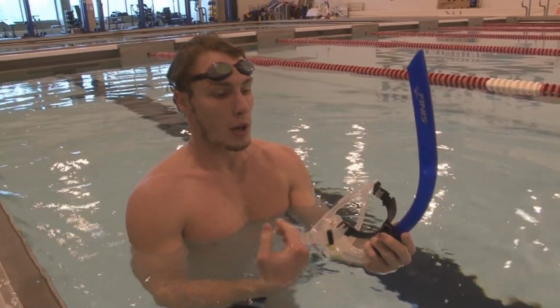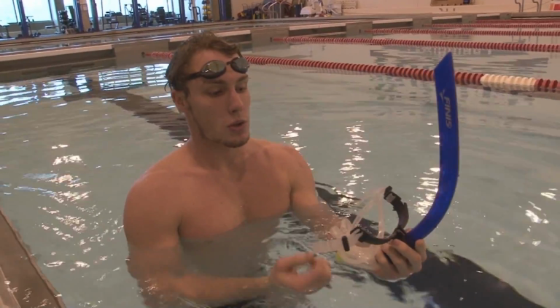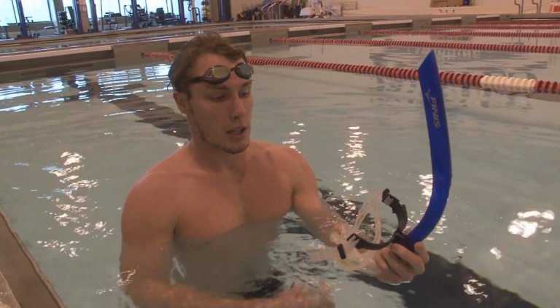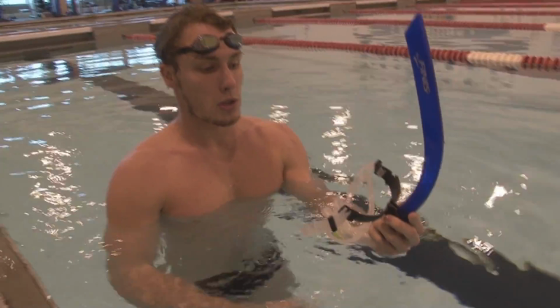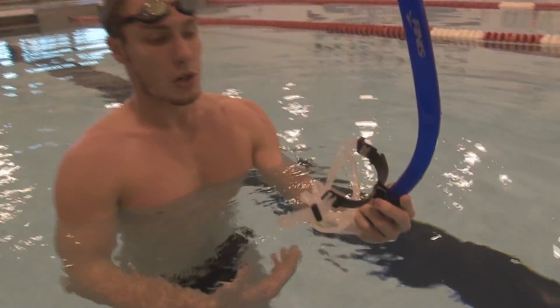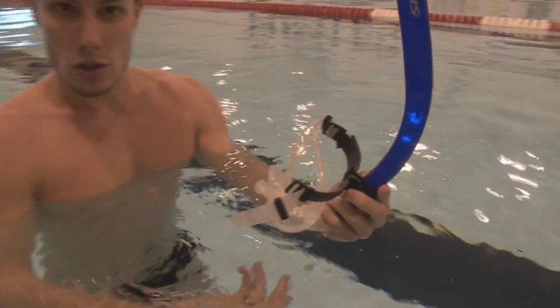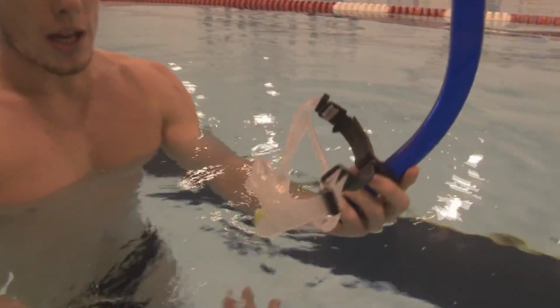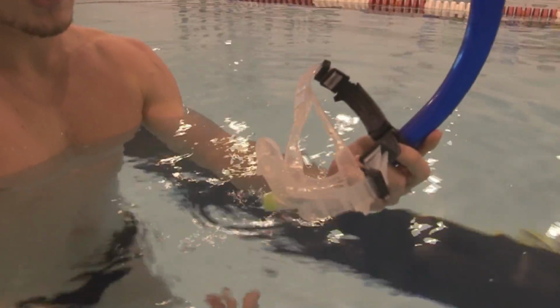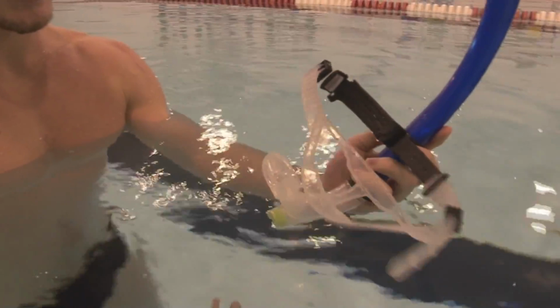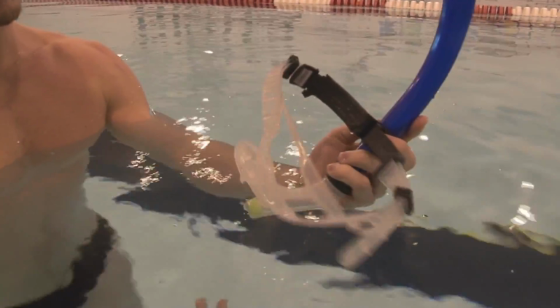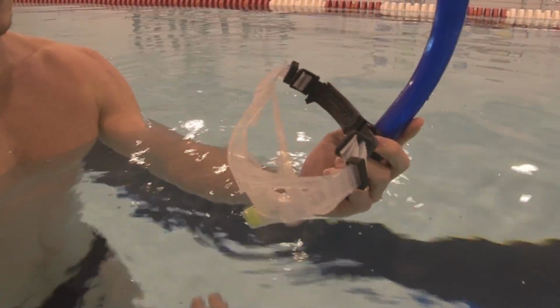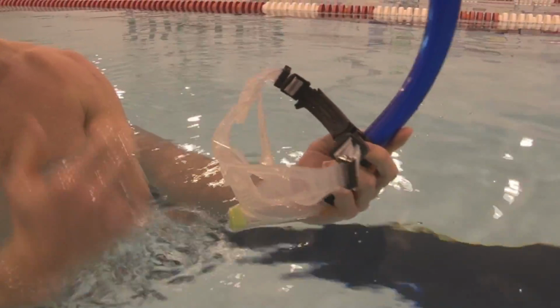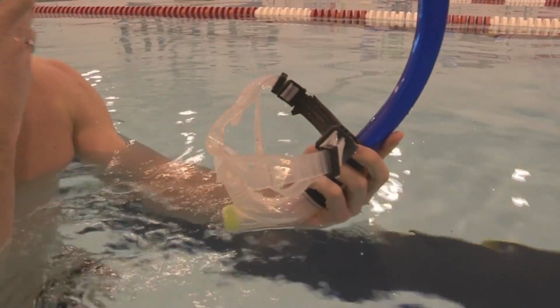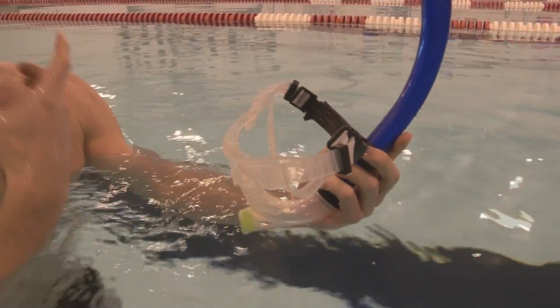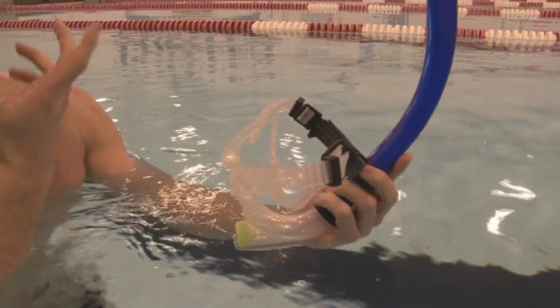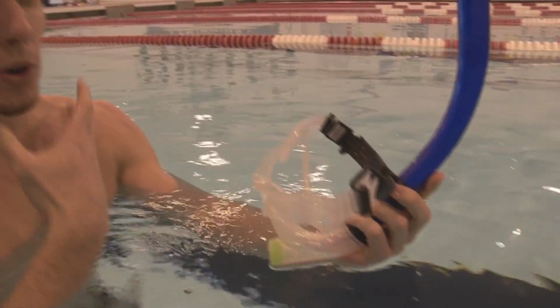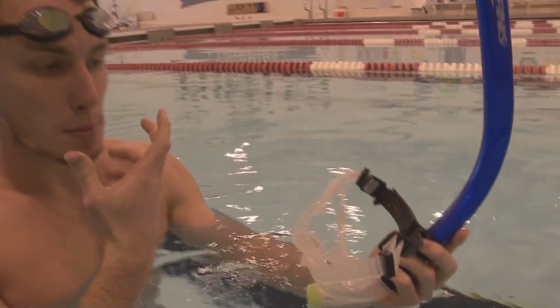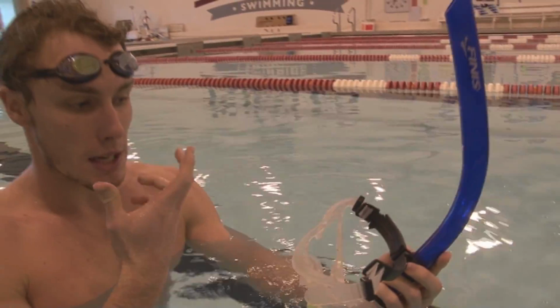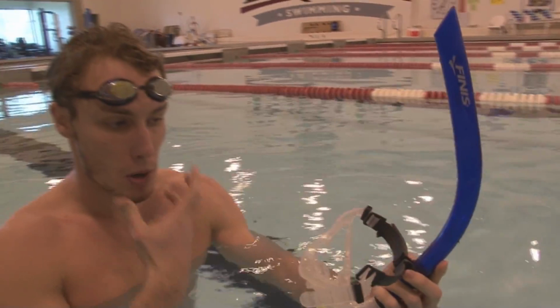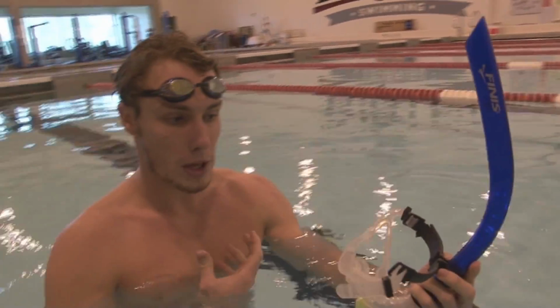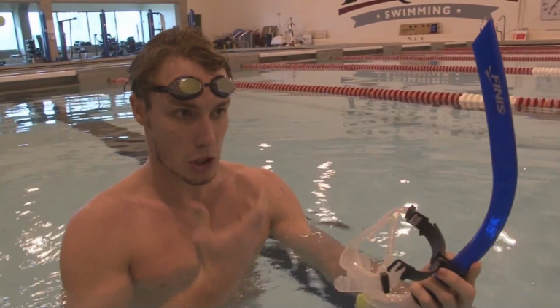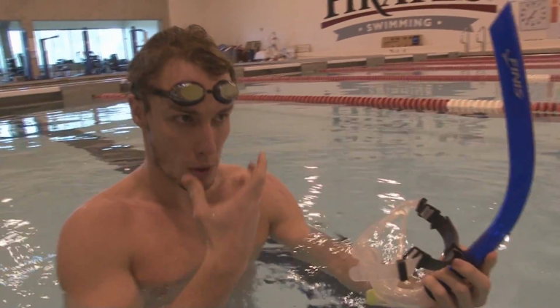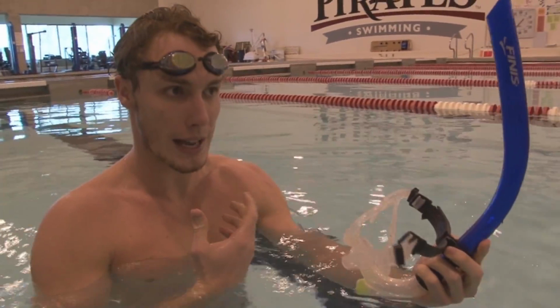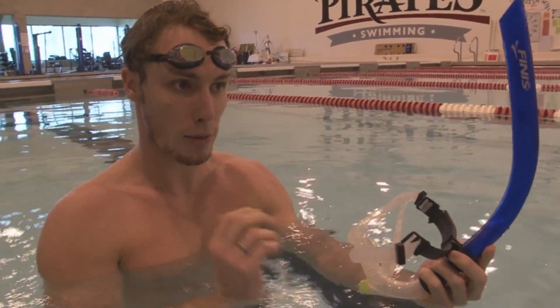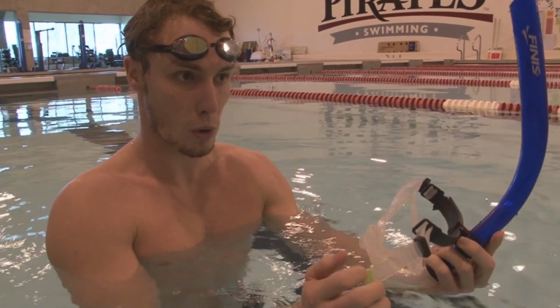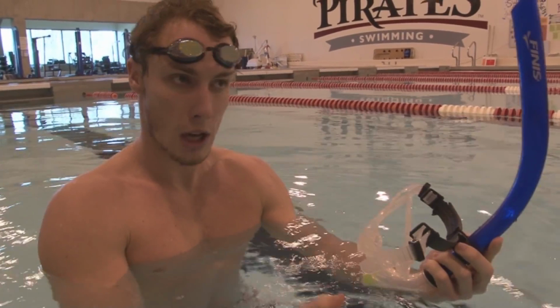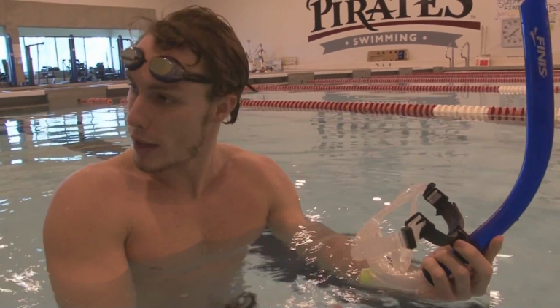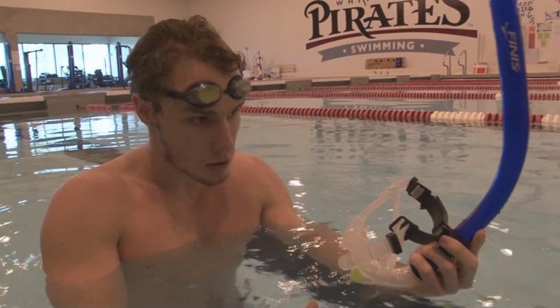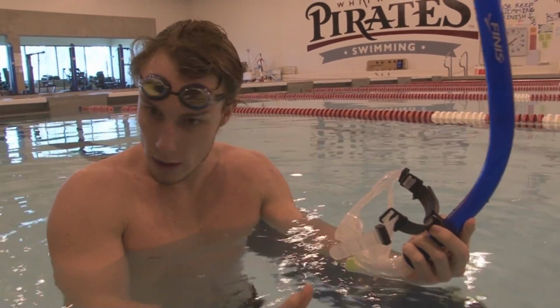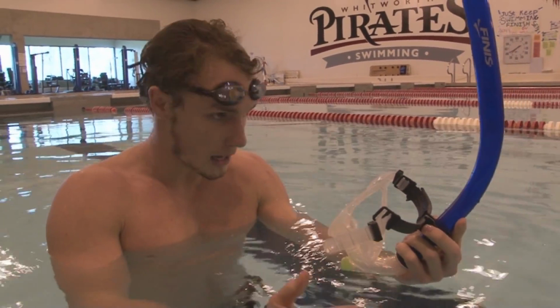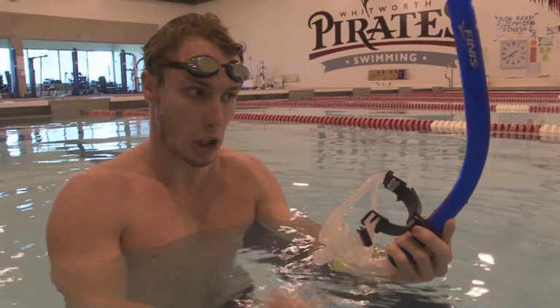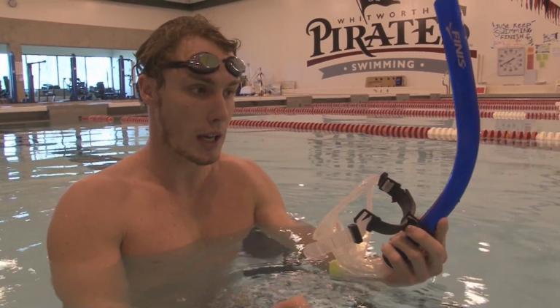What the snorkel enables you to do is not have to turn your head to the side when you're breathing. So it helps you focus and maintain that perfect body position, that perfect line through the water, without having to worry about turning your head.